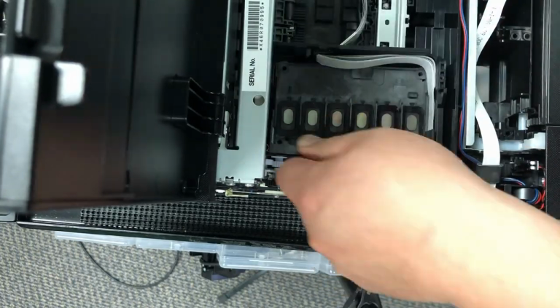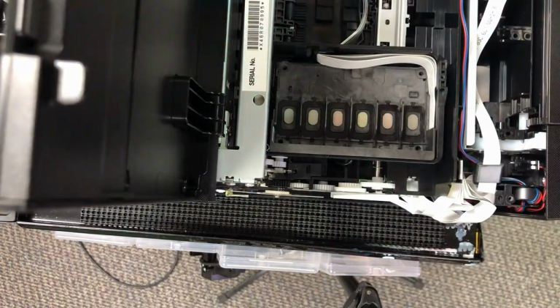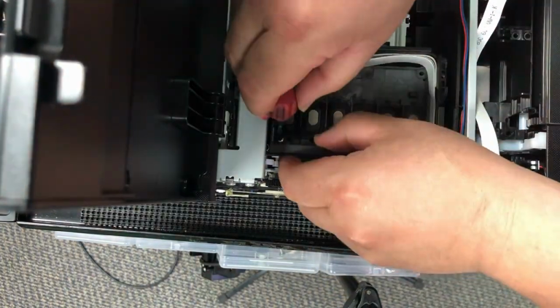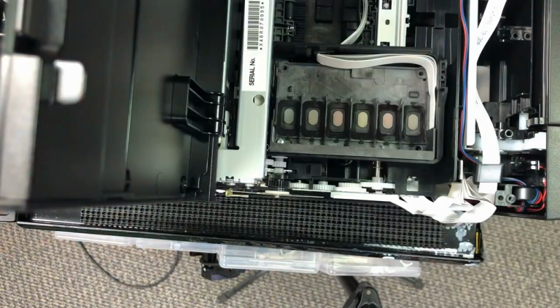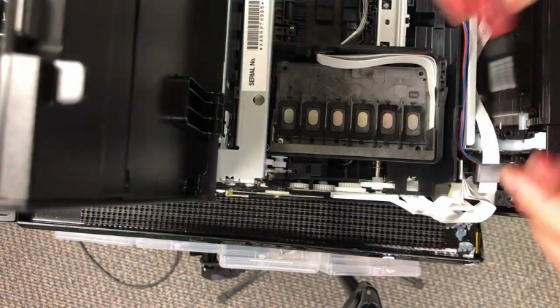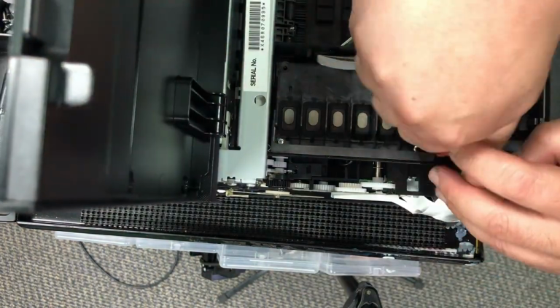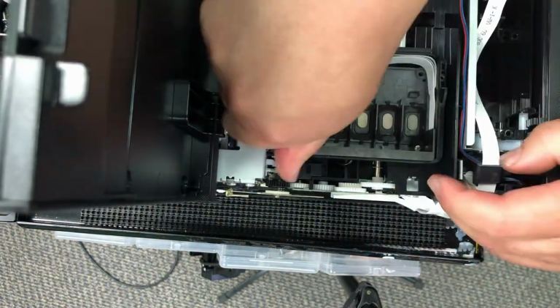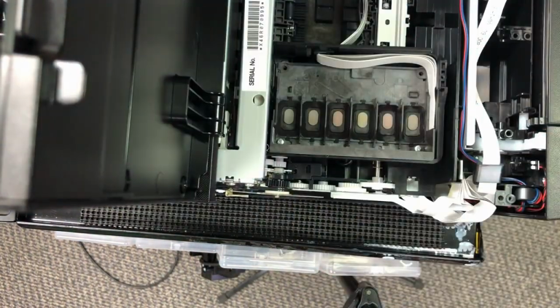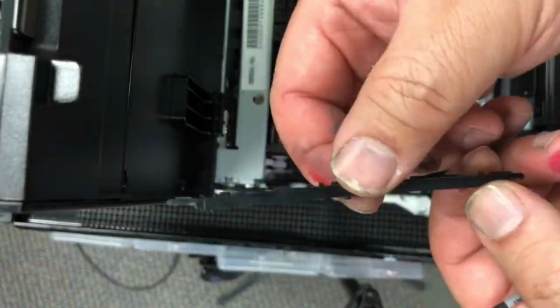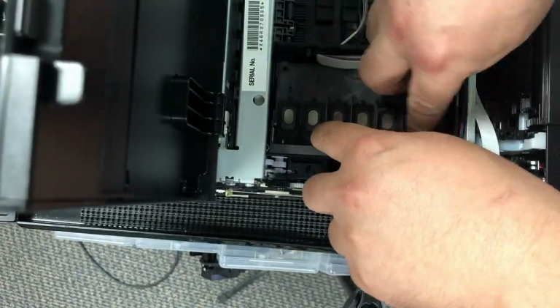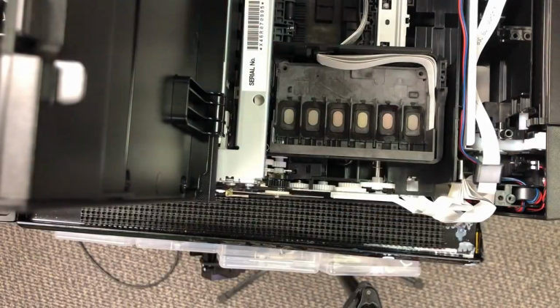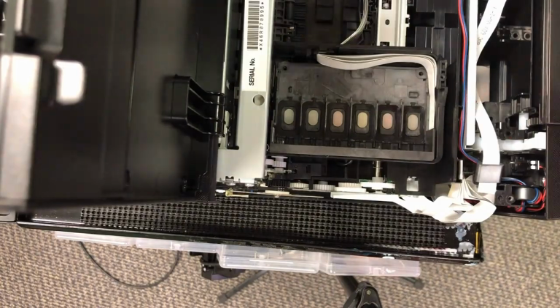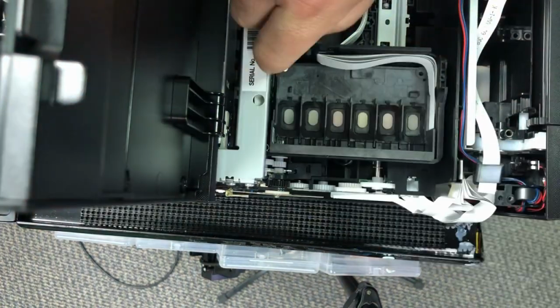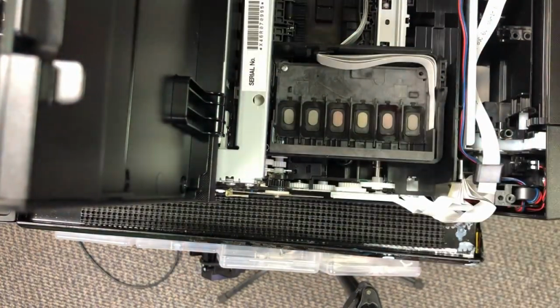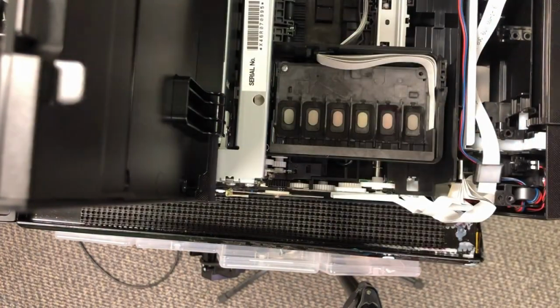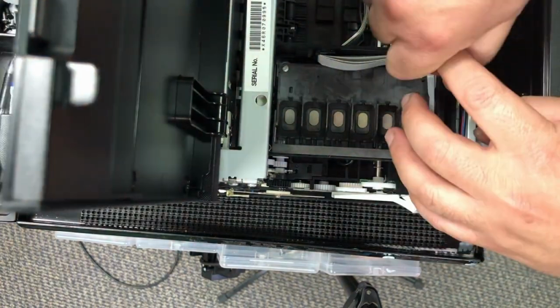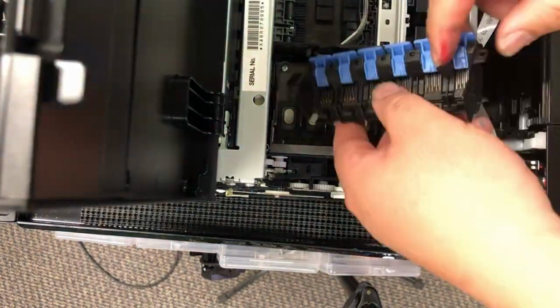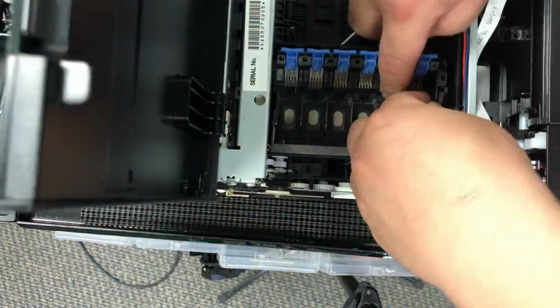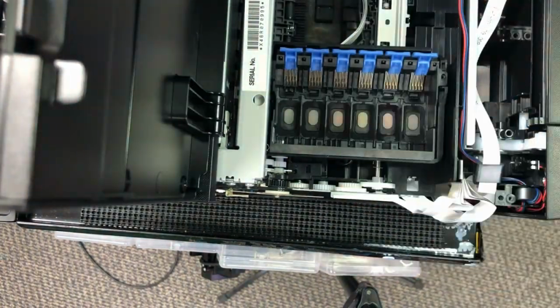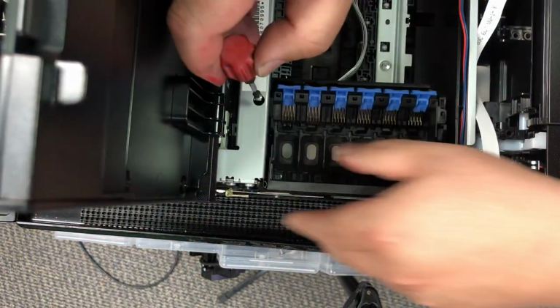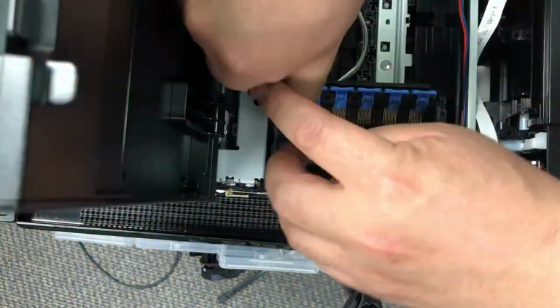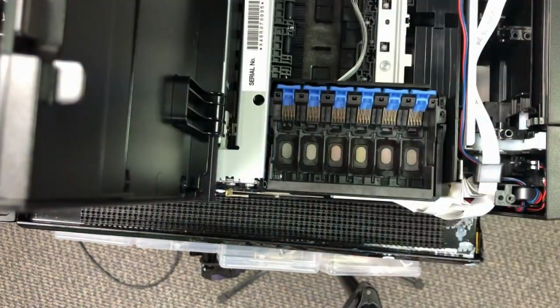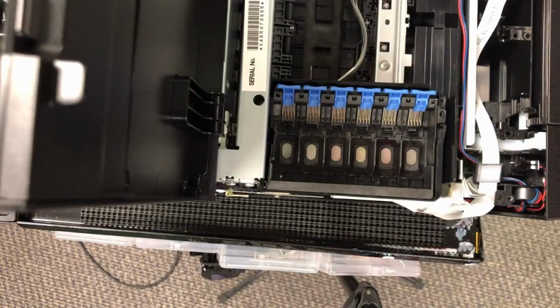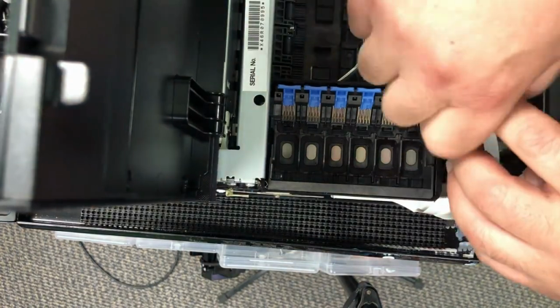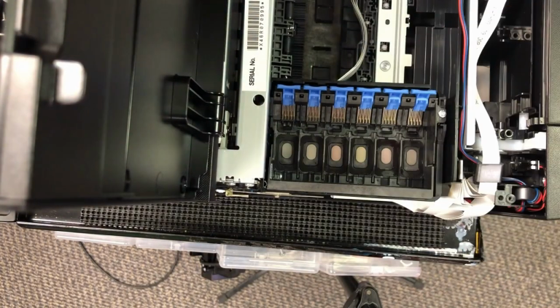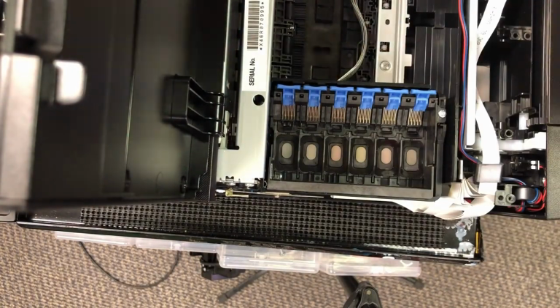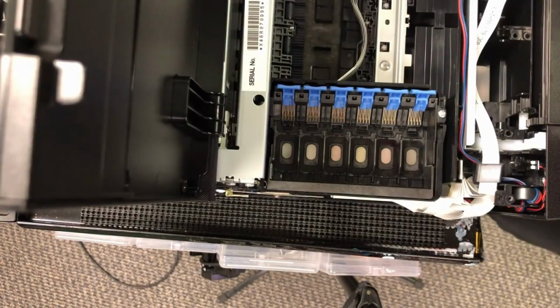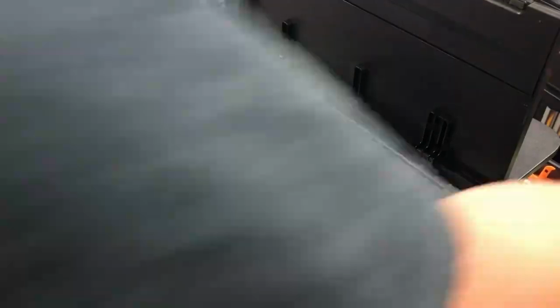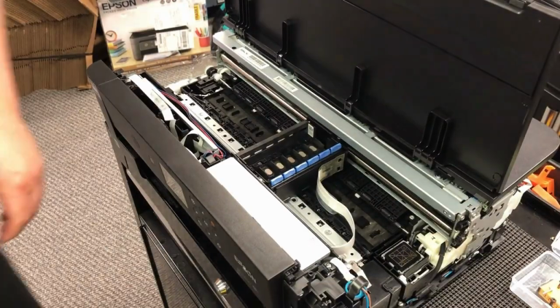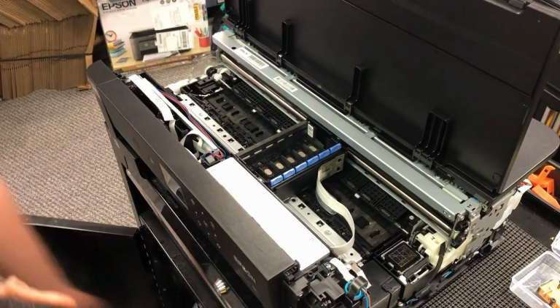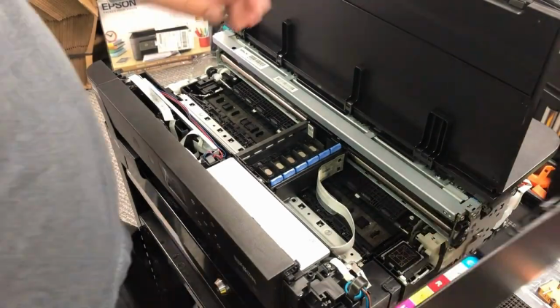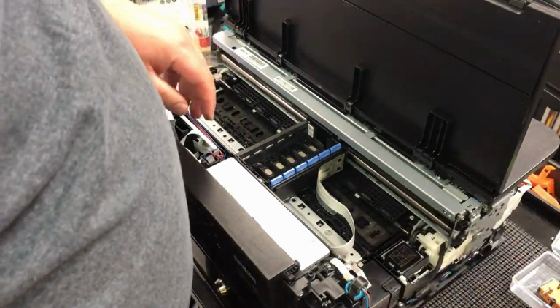Now I'll just reverse everything — put the two screws here and put the cartridge guard, two more screws, and the CSIC assembly, and two more screws, and you're ready to put the cartridges back.